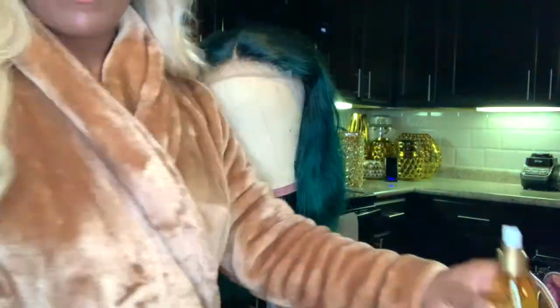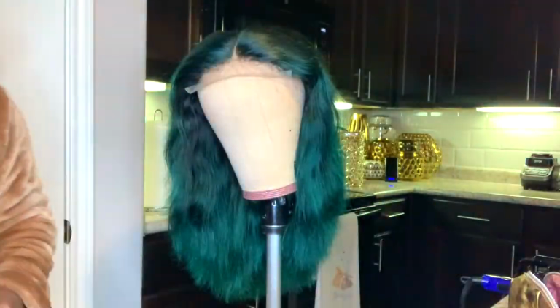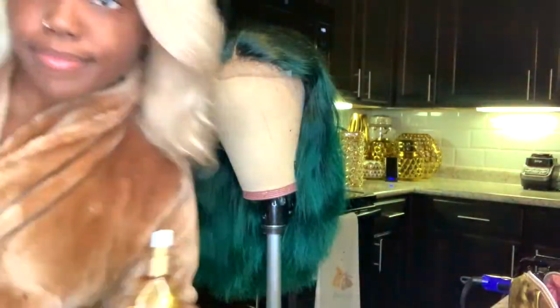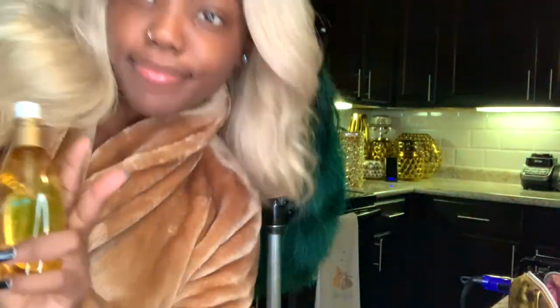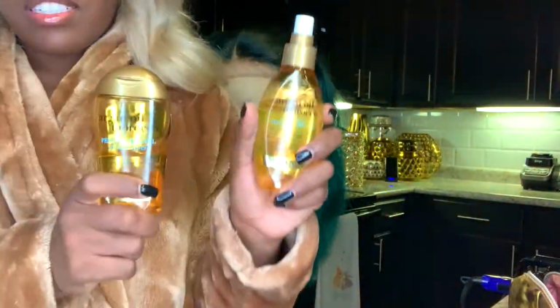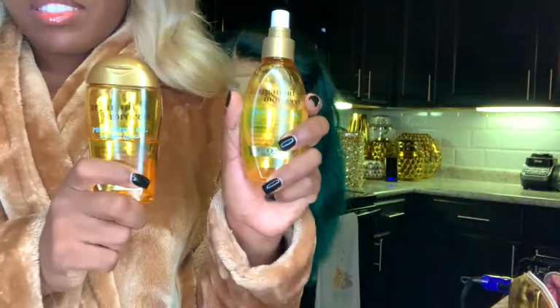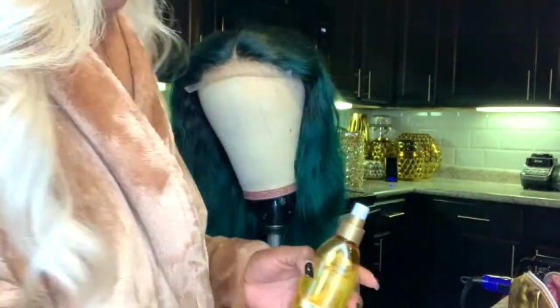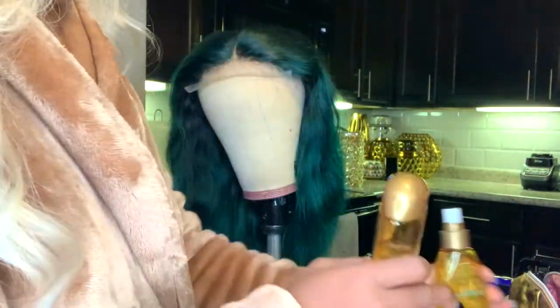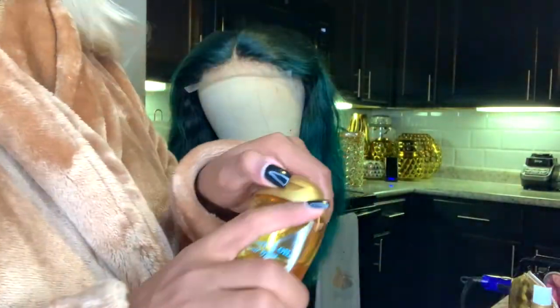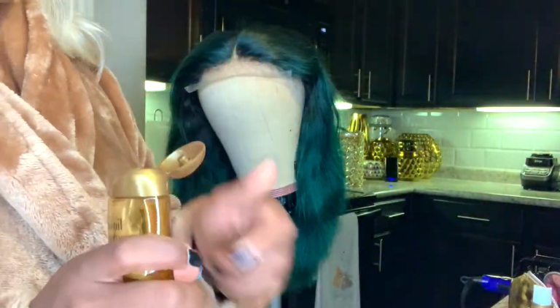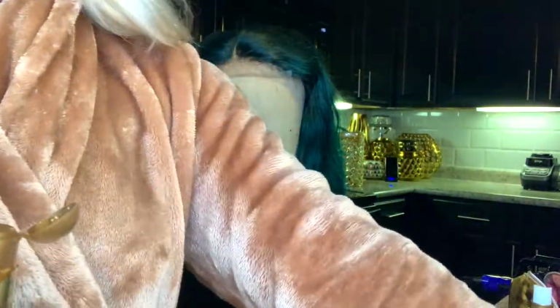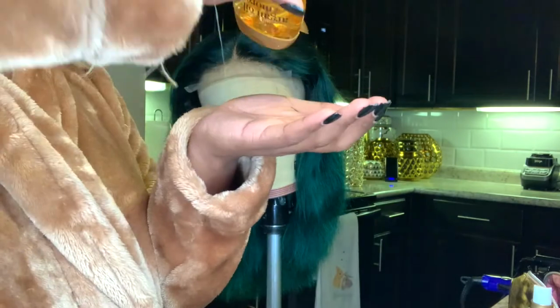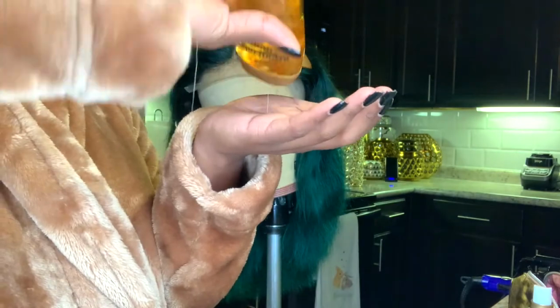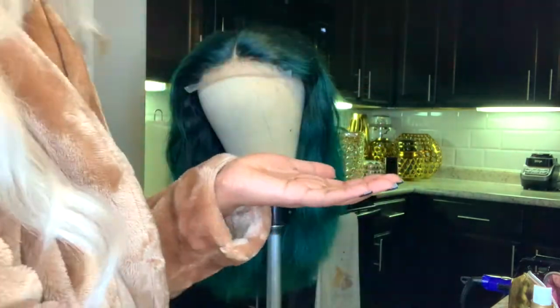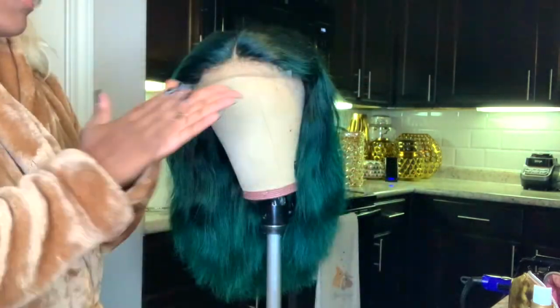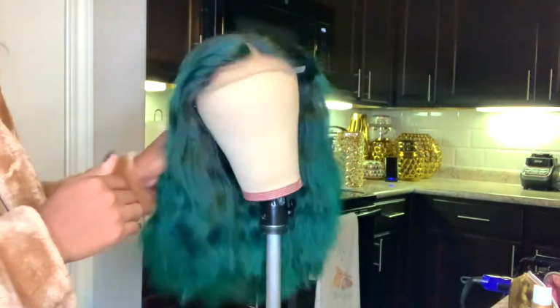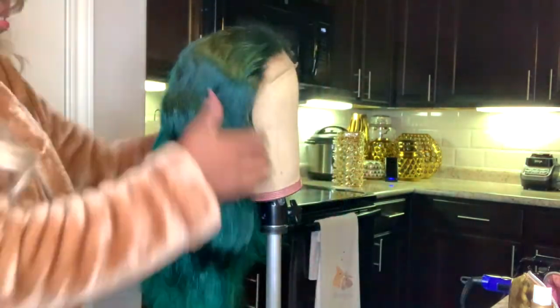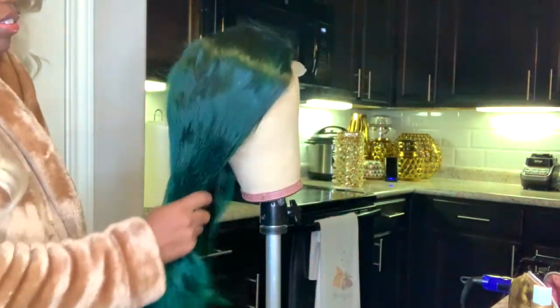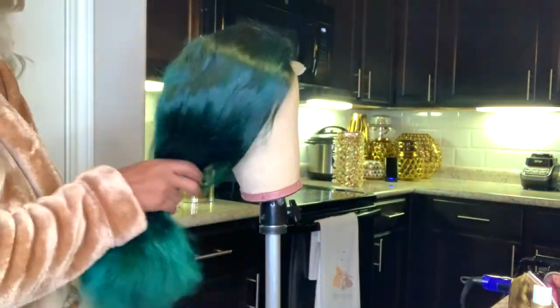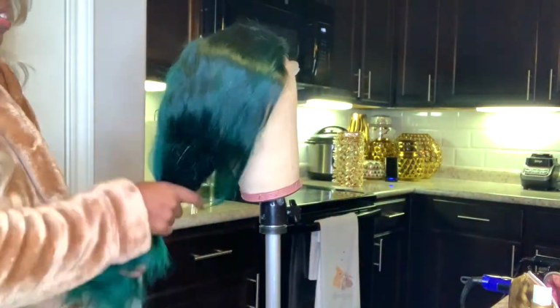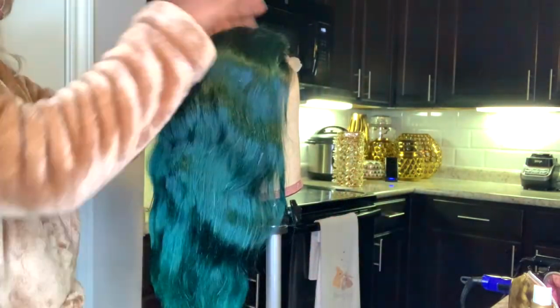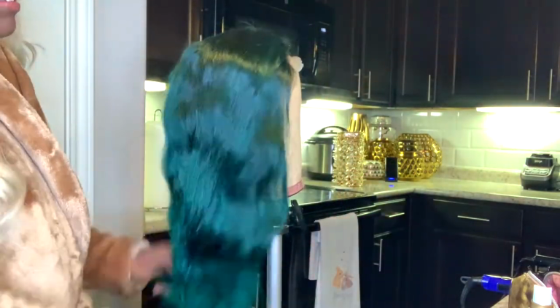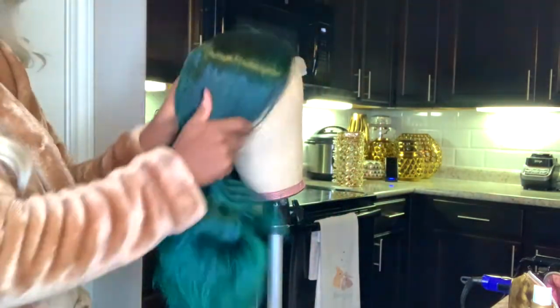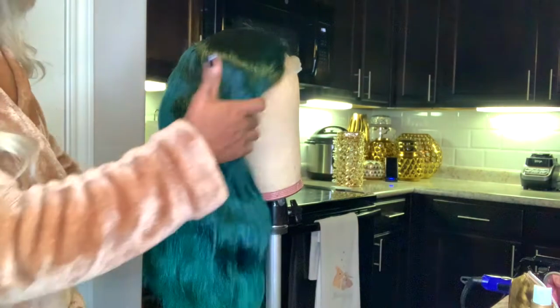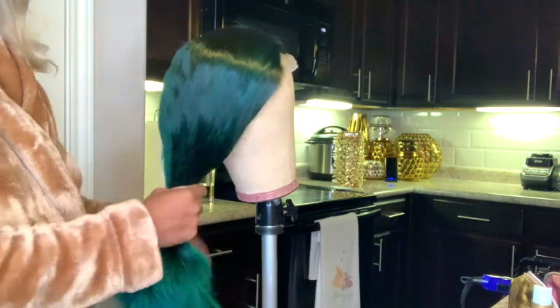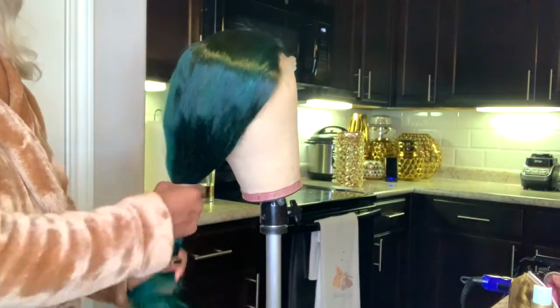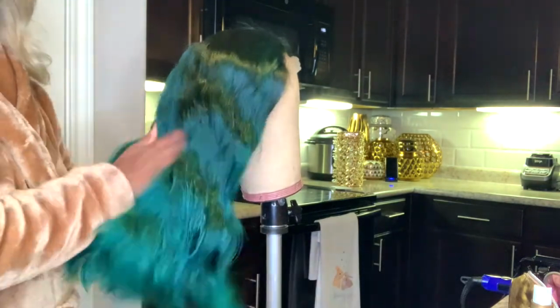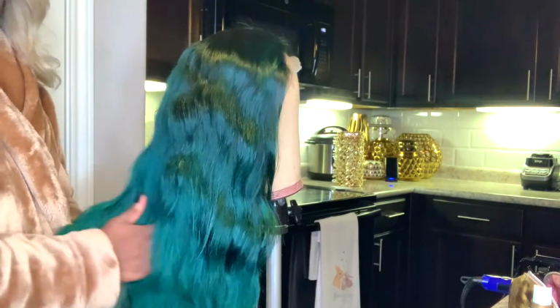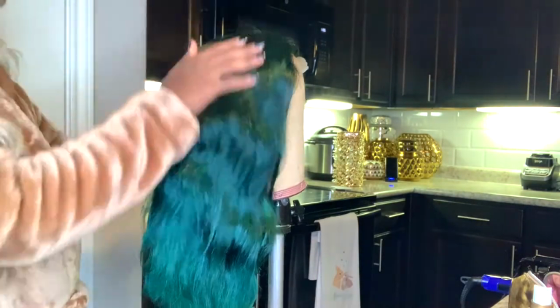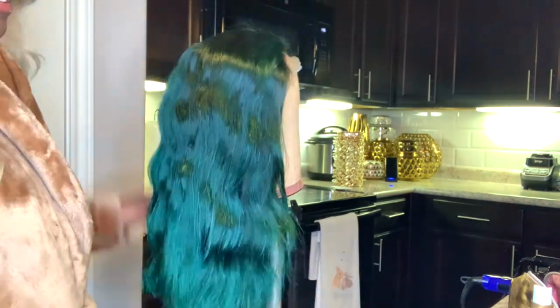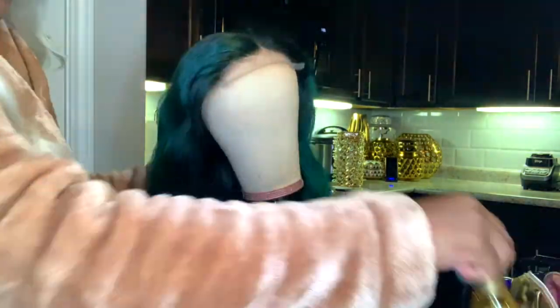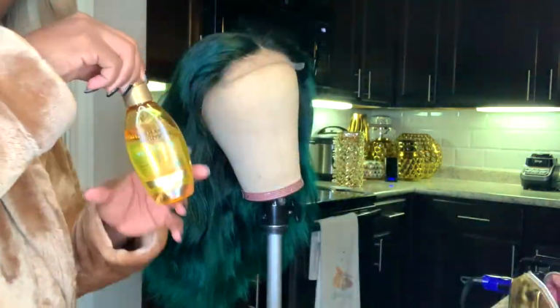Now this is all blow-dried out. I just put my favorite oils — I'm using rocking oil, which I always use on the hair. You see that shine?